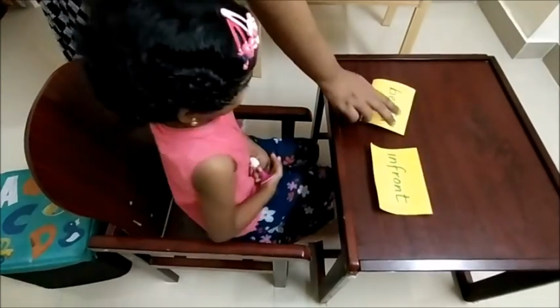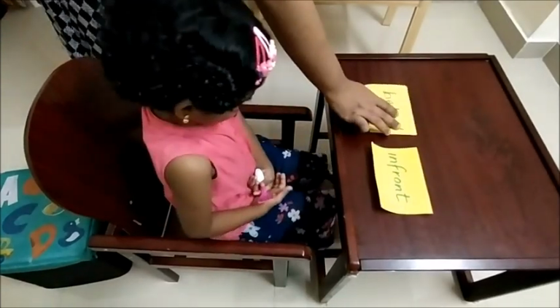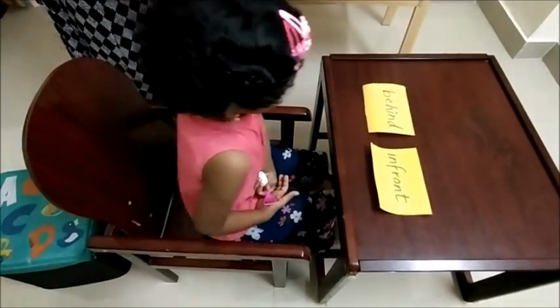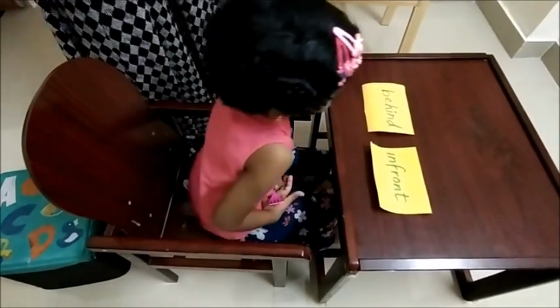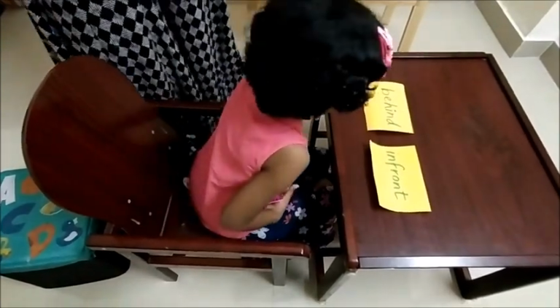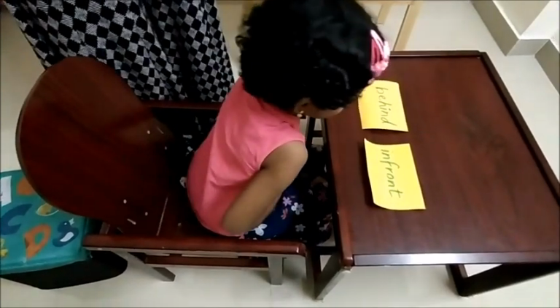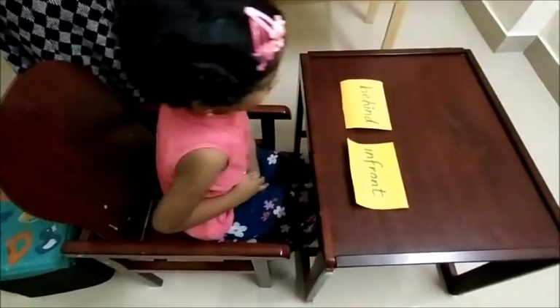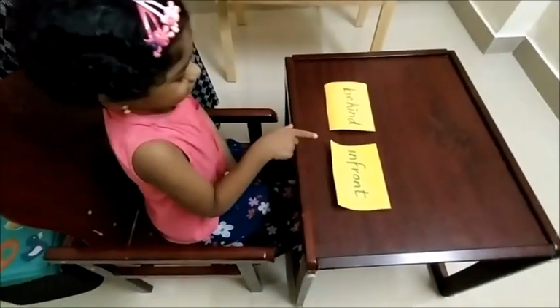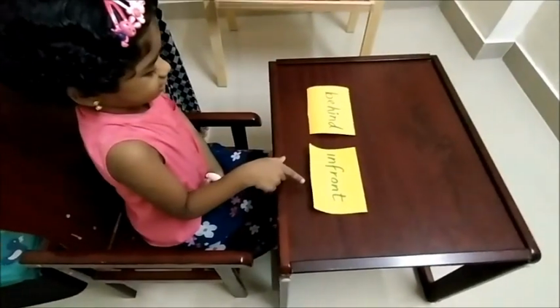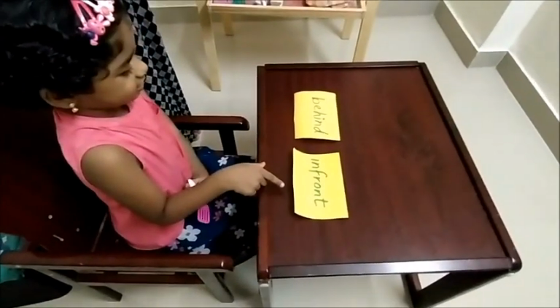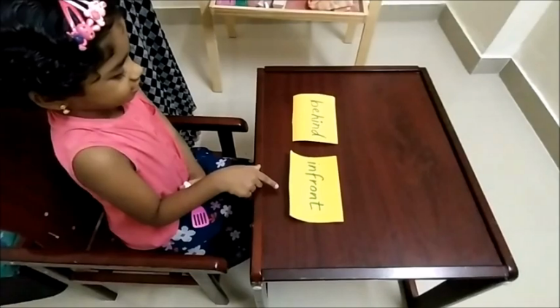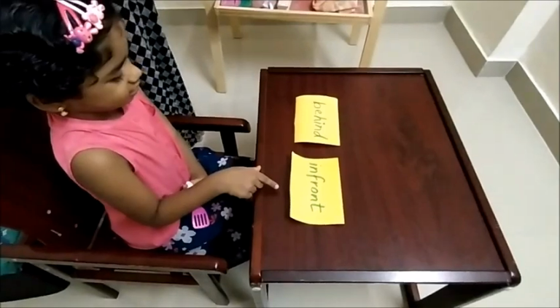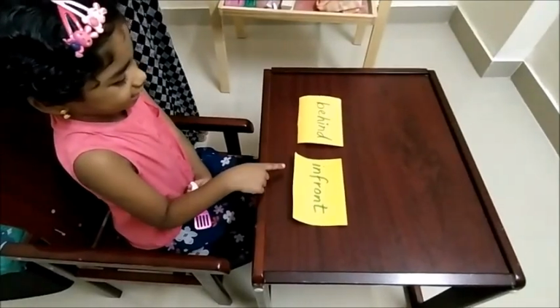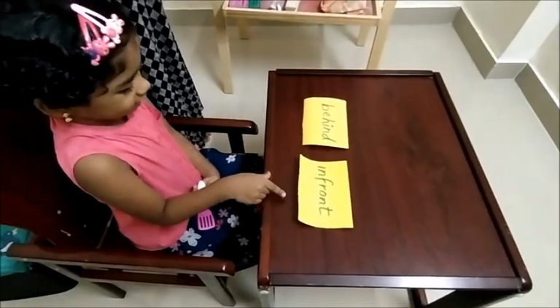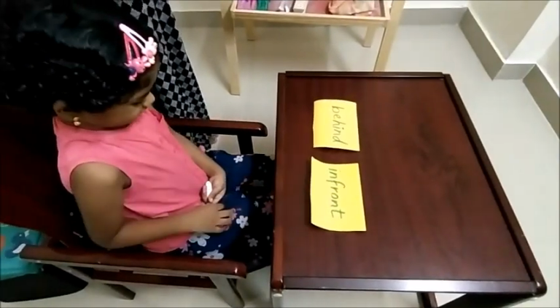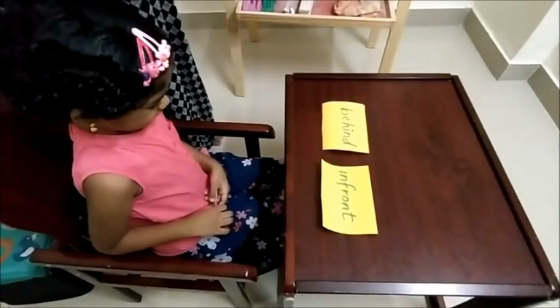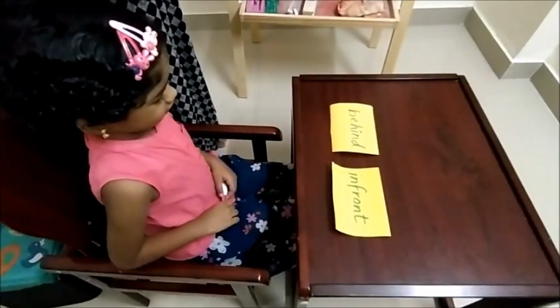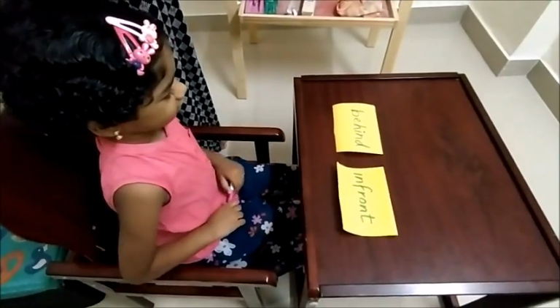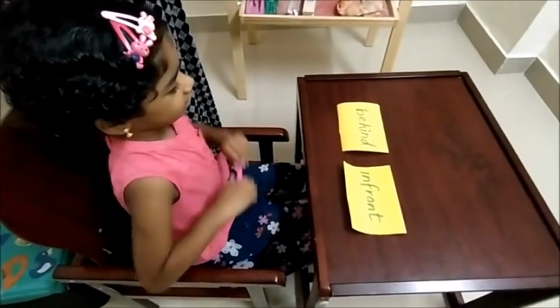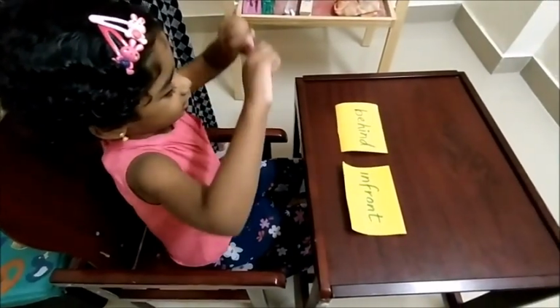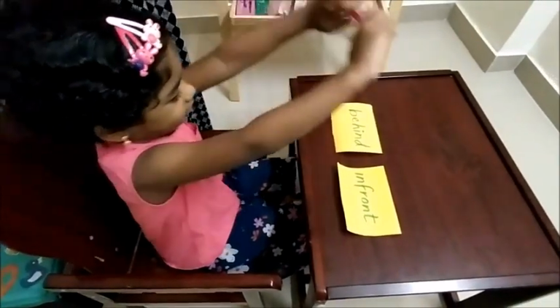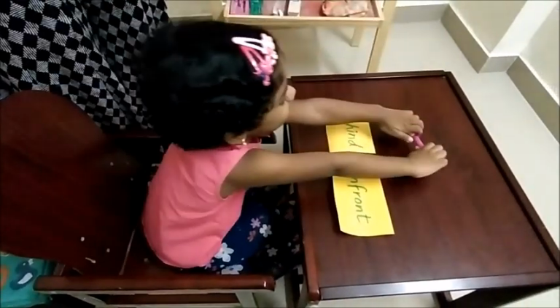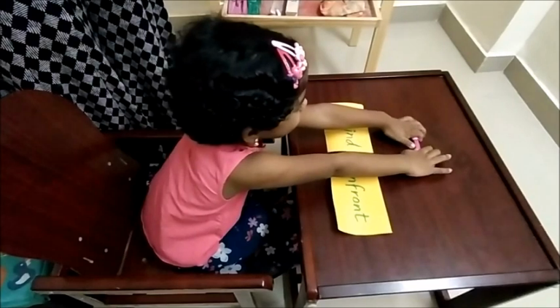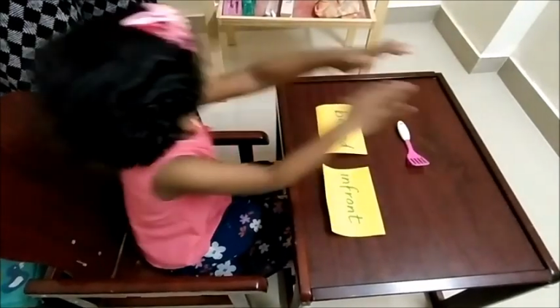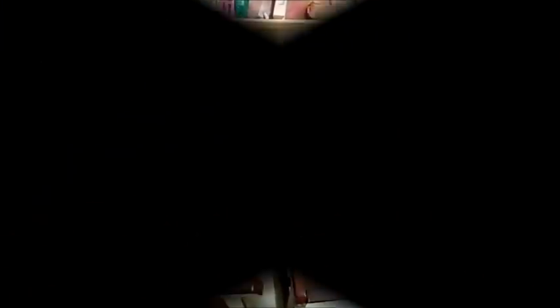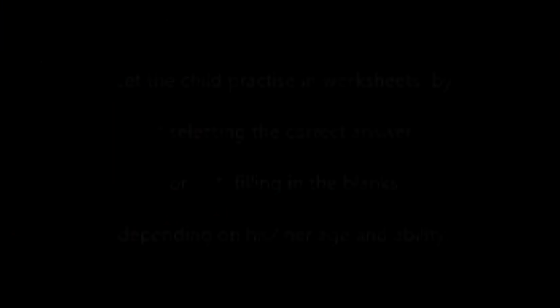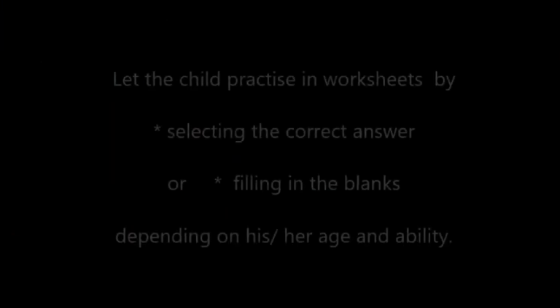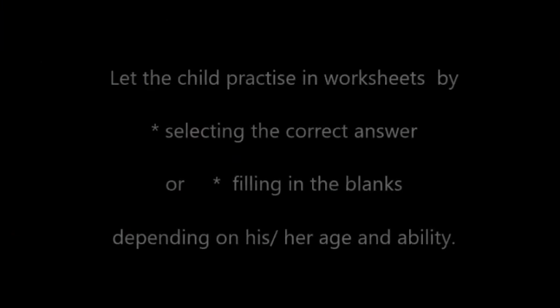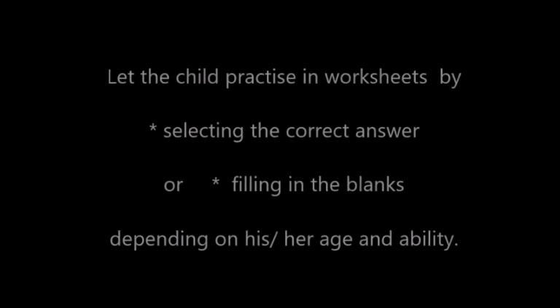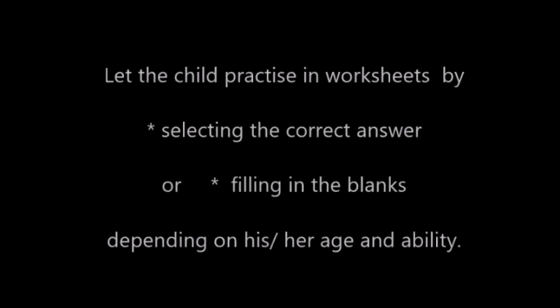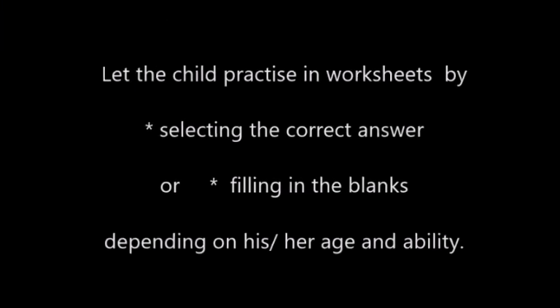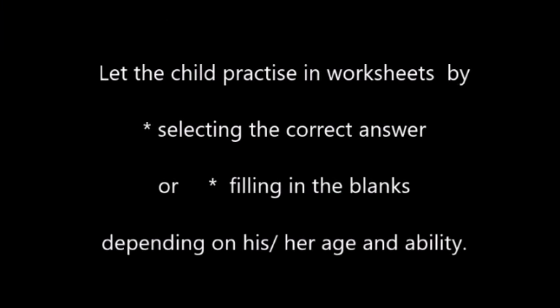Can you find the word 'in front'? In front. Very good. Can you keep the spoon in front of you? In front of me. Thank you.